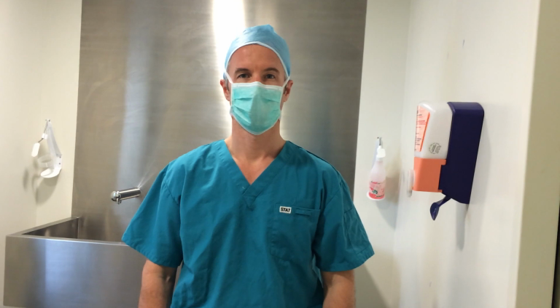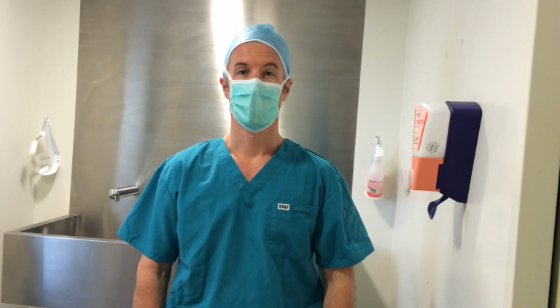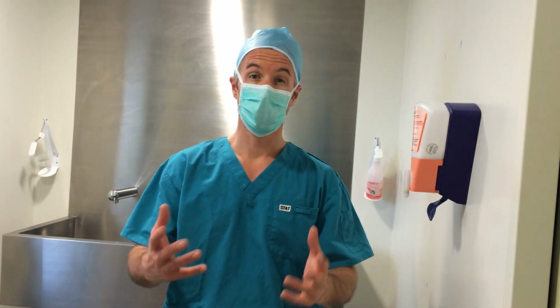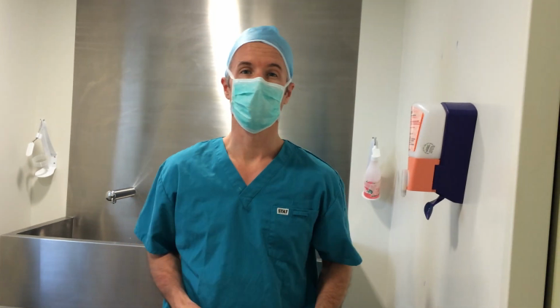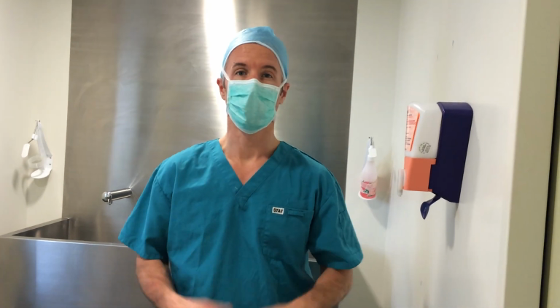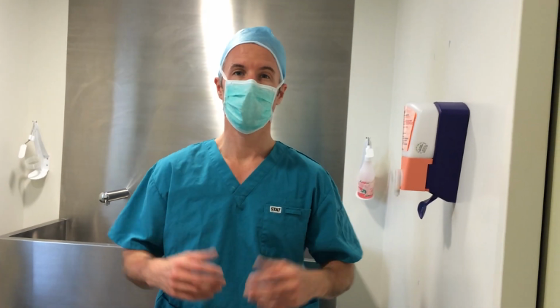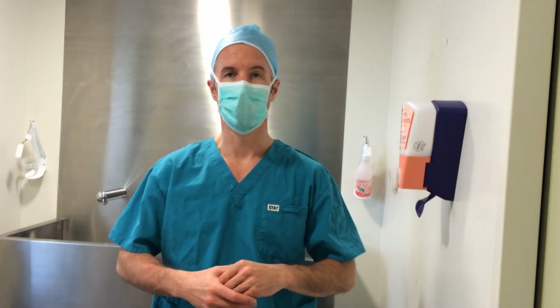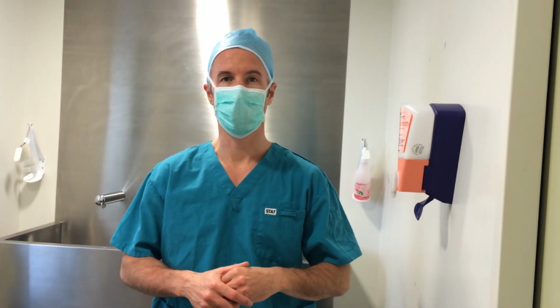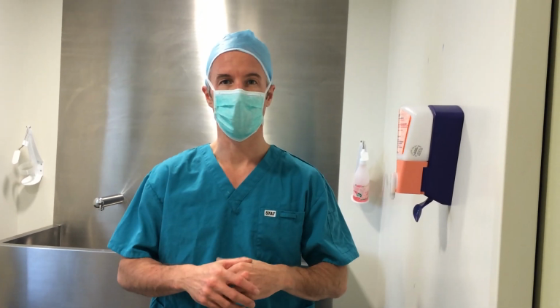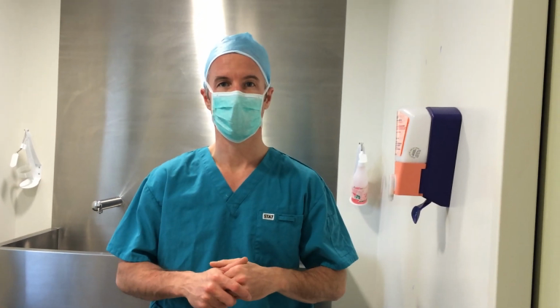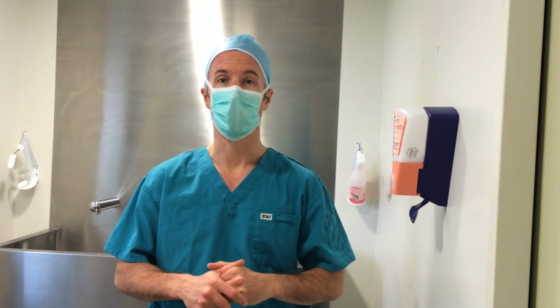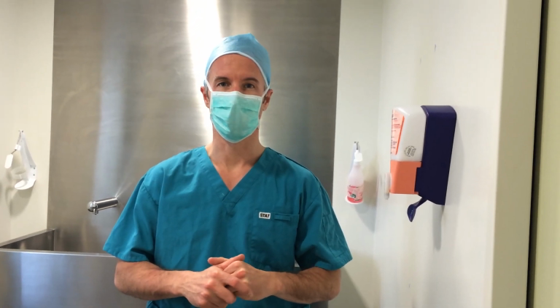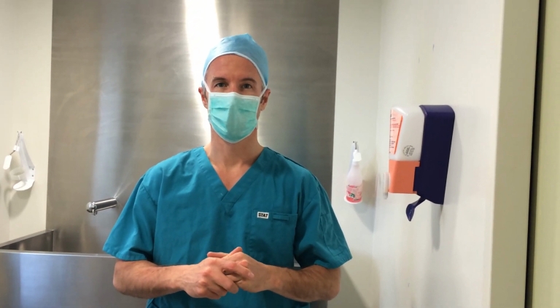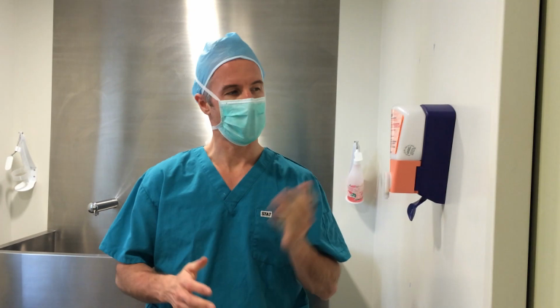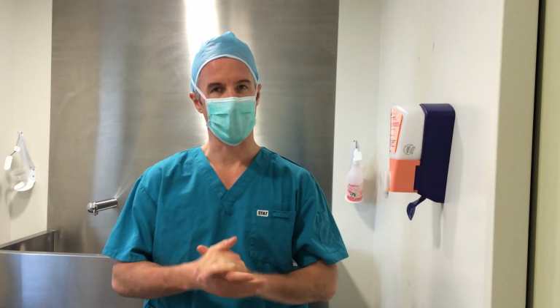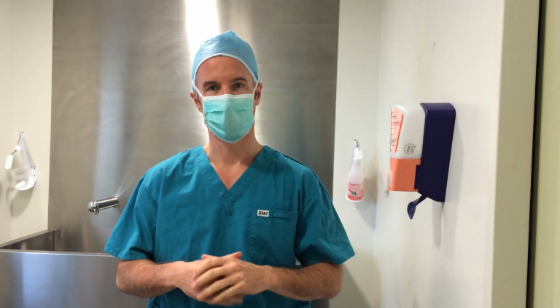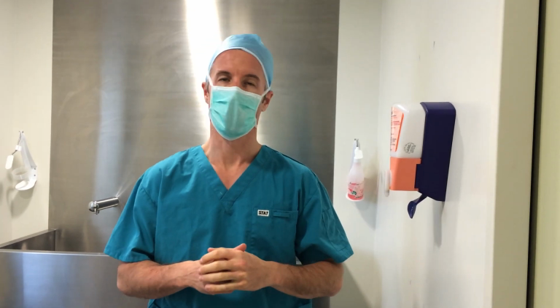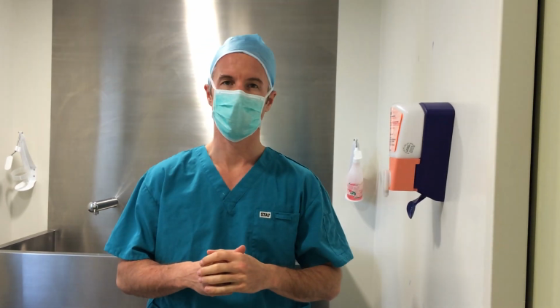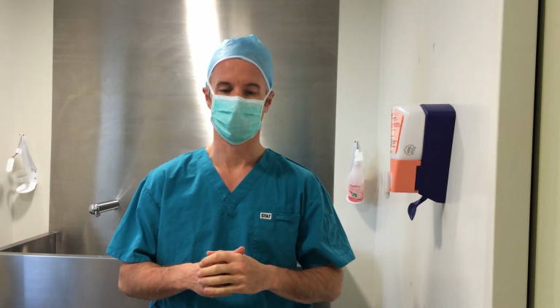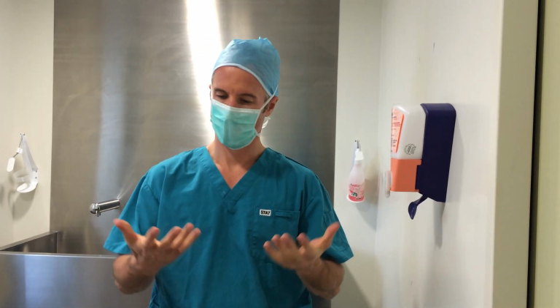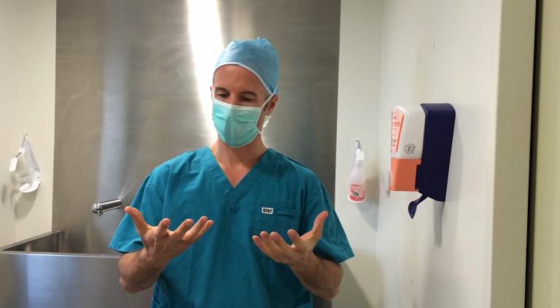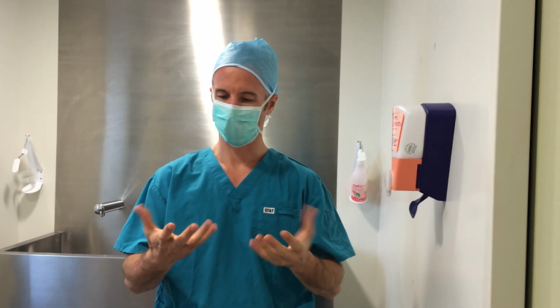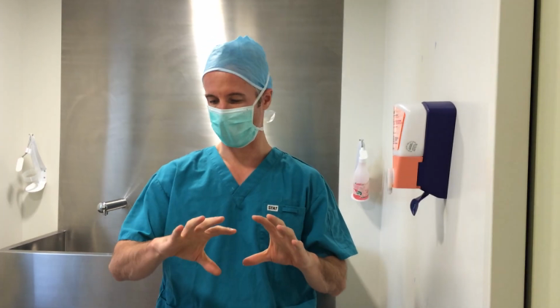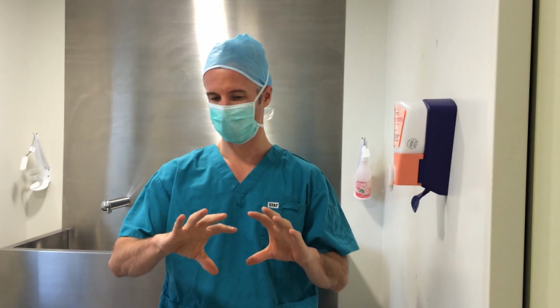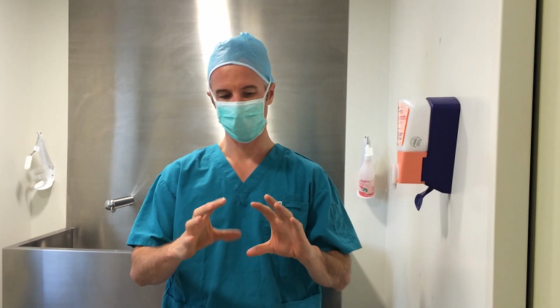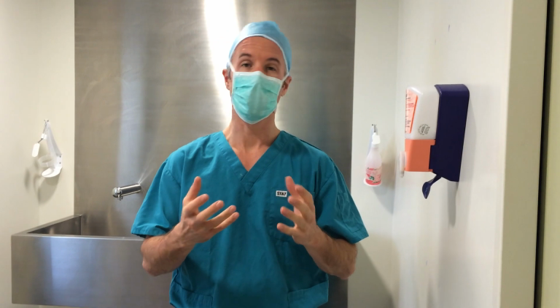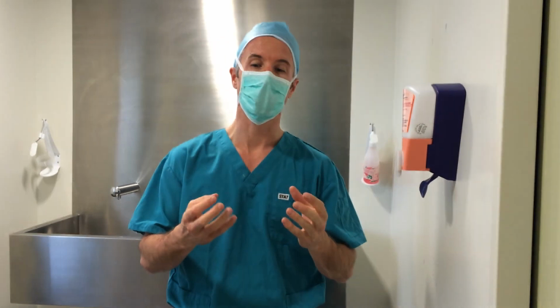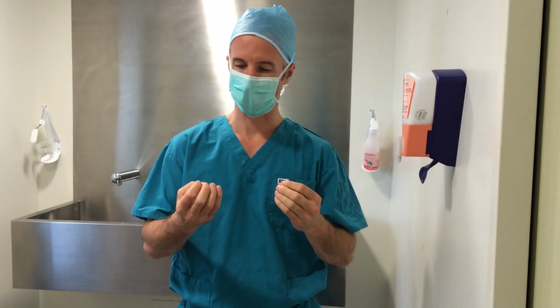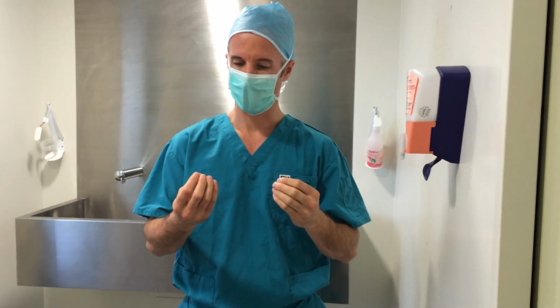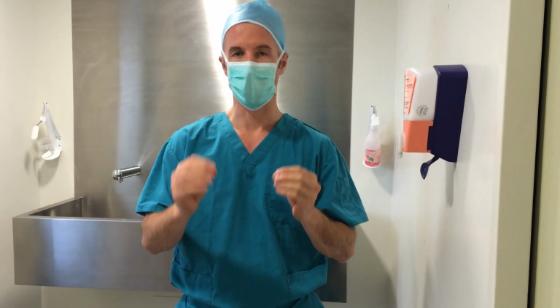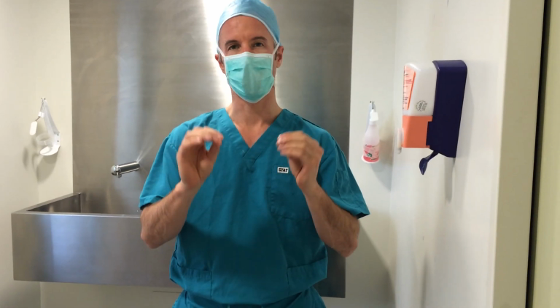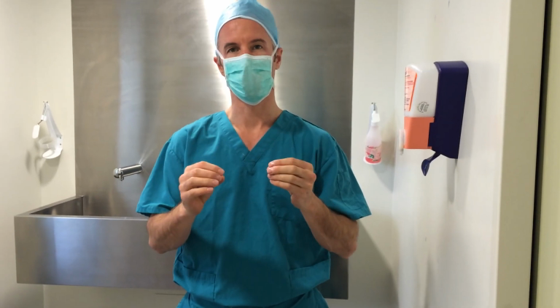This video demonstrates pre-surgical hand preparation of the surgeon with Abagard alcohol-based gel. My hands are clean, free of organic matter, and nails are cut short.